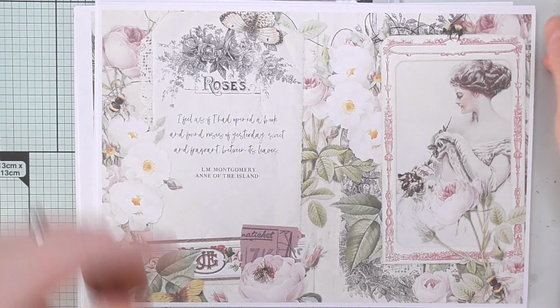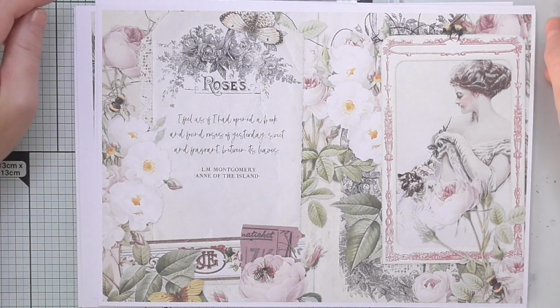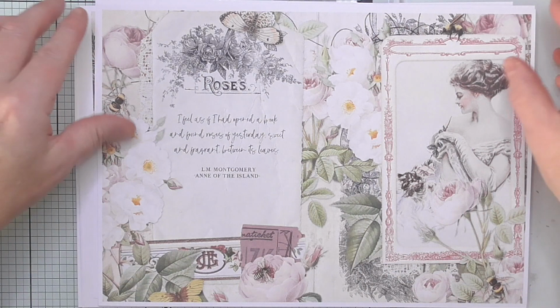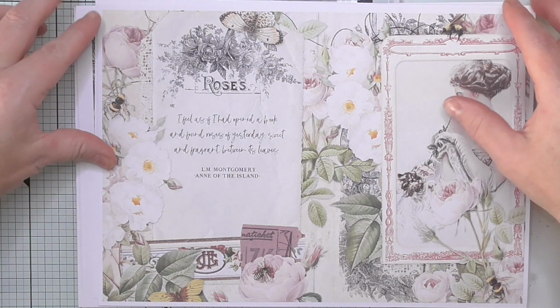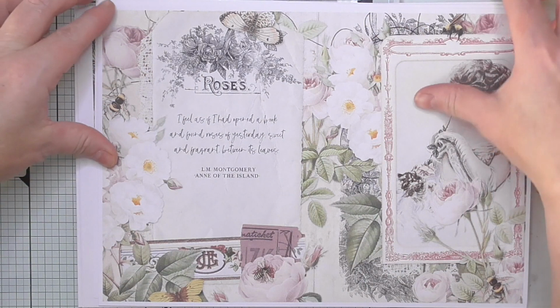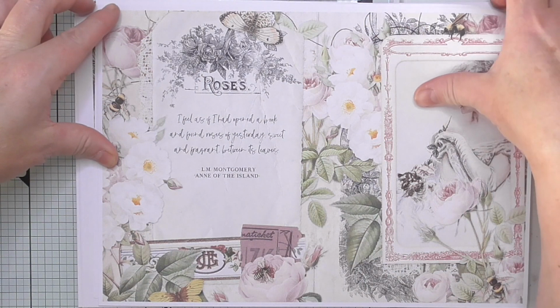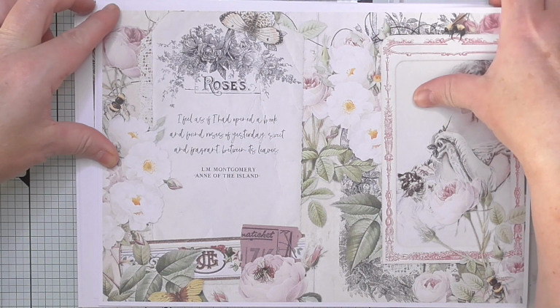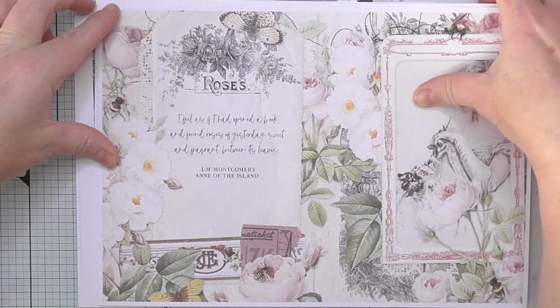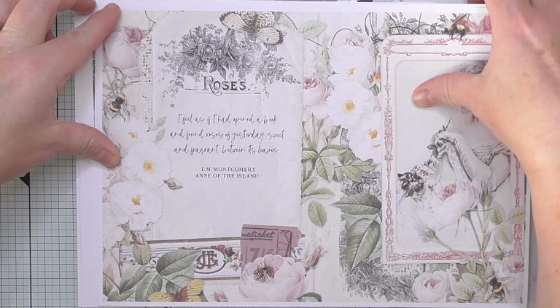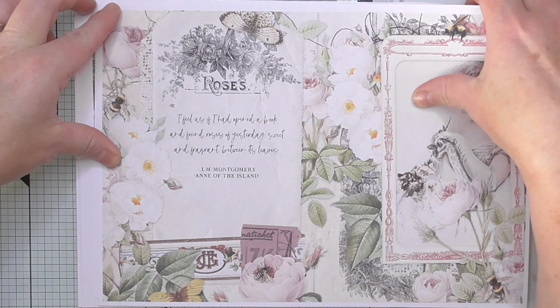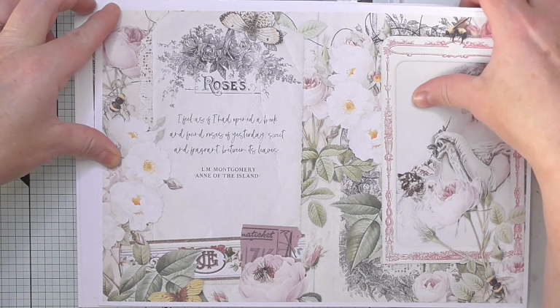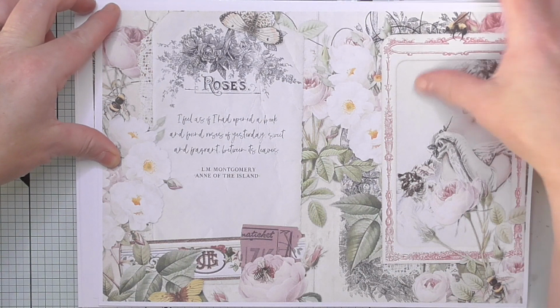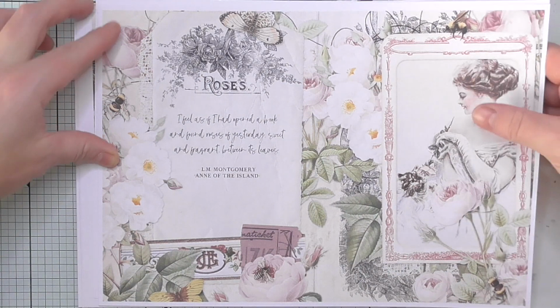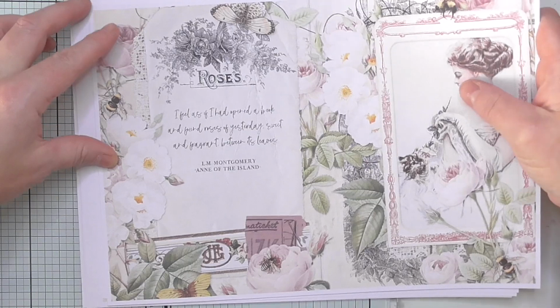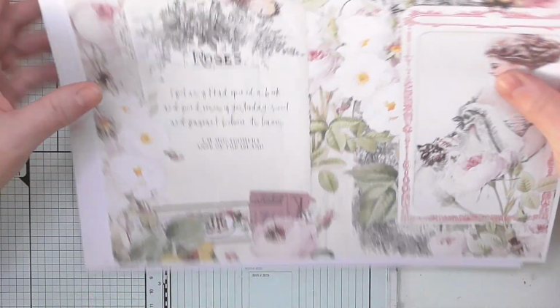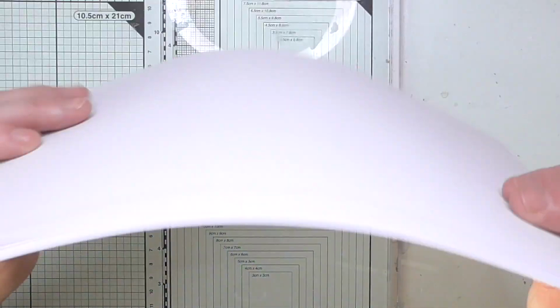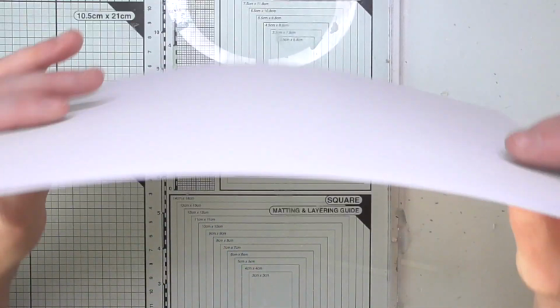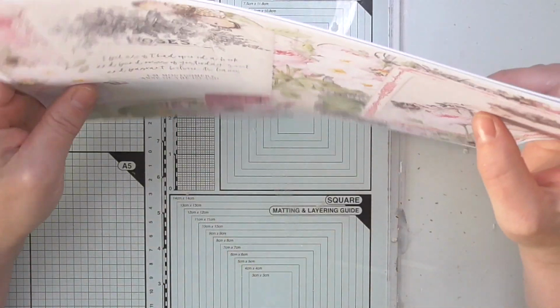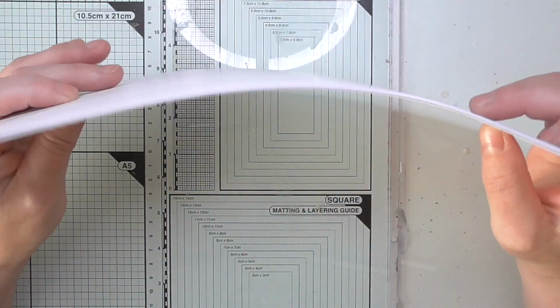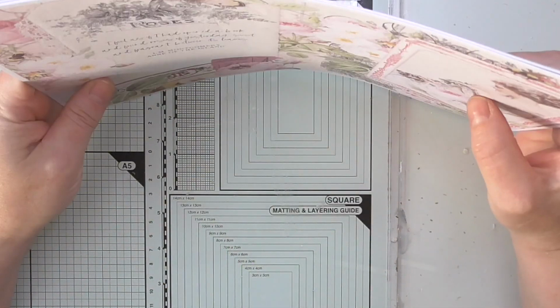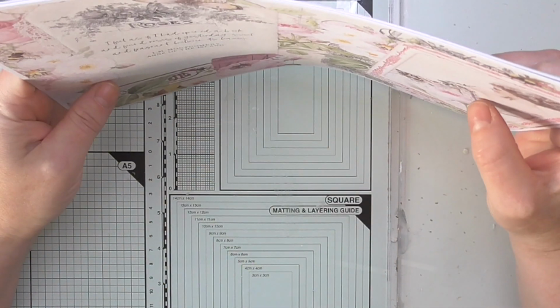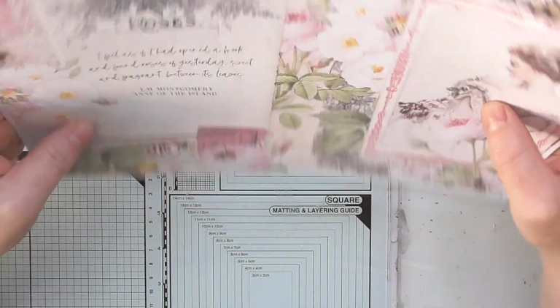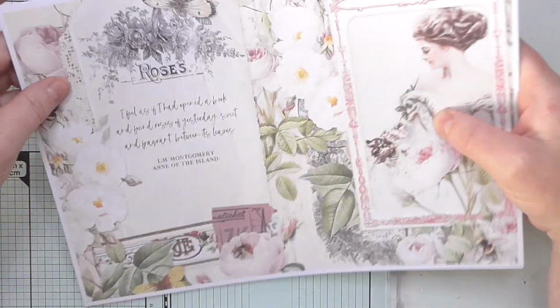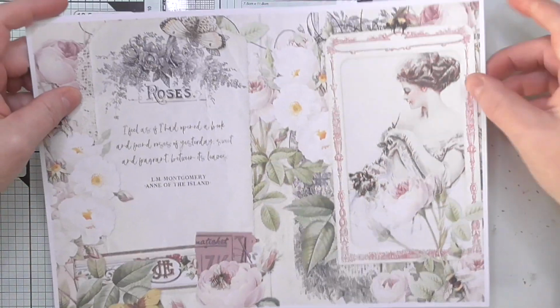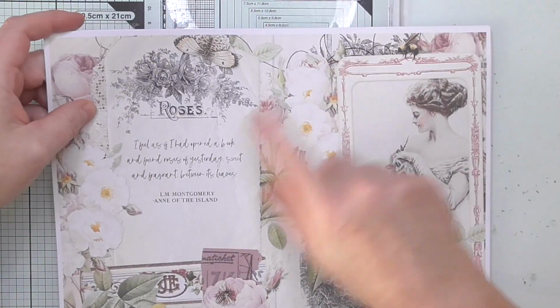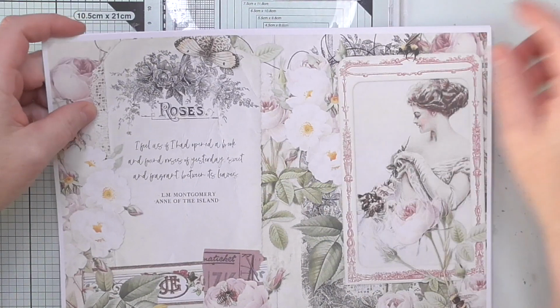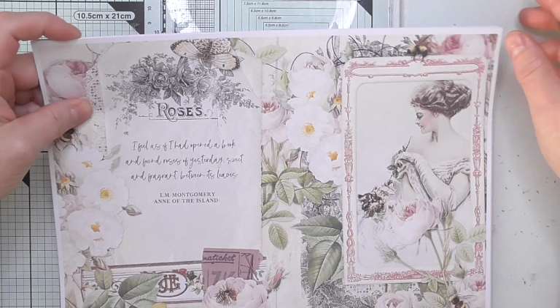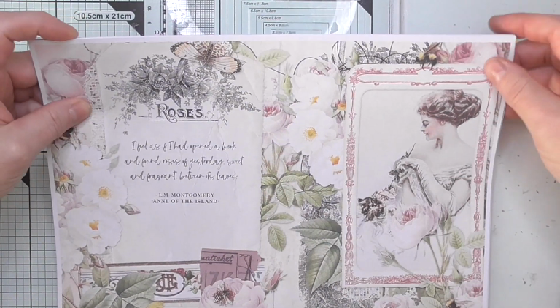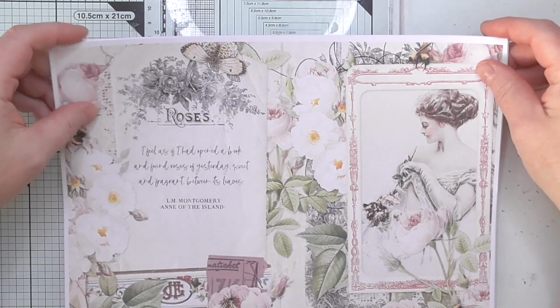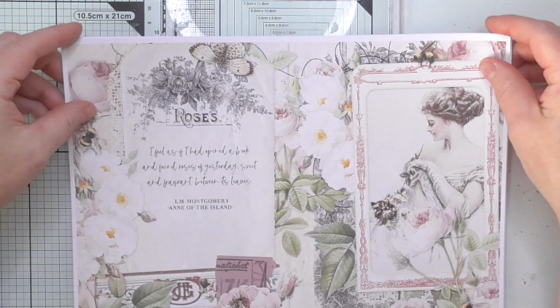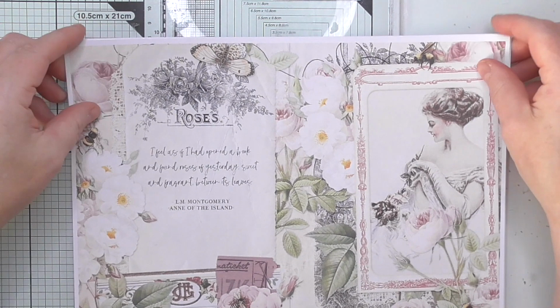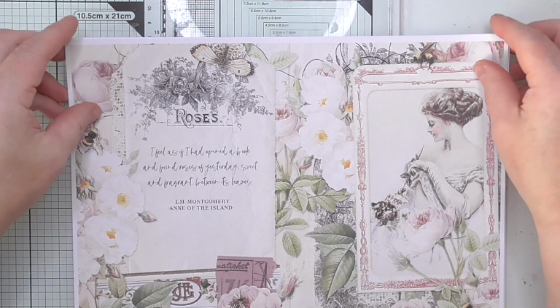I've got some really exciting news today — well, two pieces of exciting news. First of all, I'm going to share this beautiful kit with you in a minute.